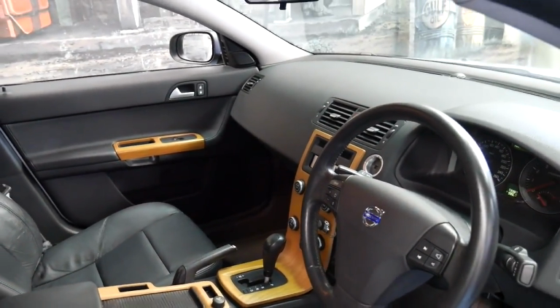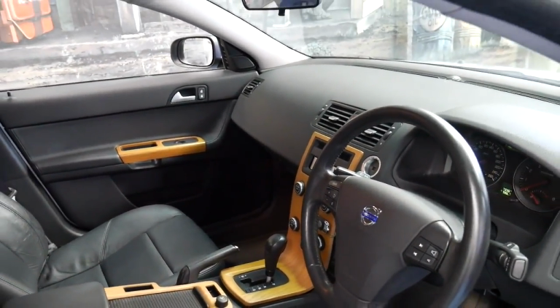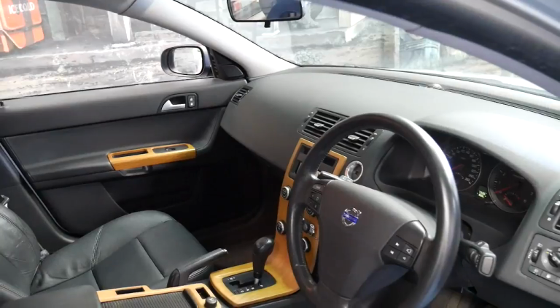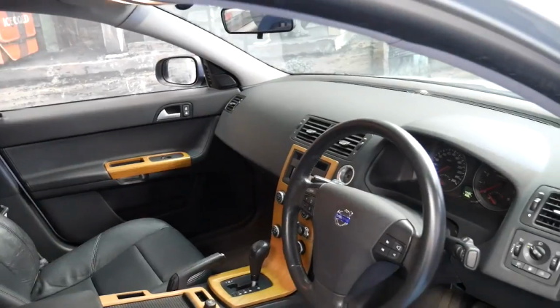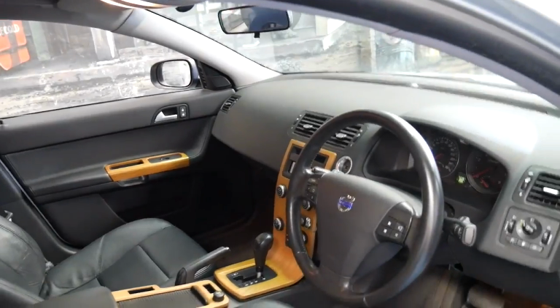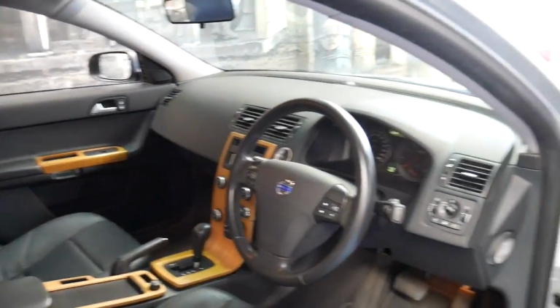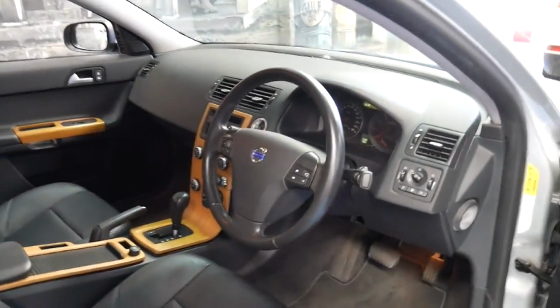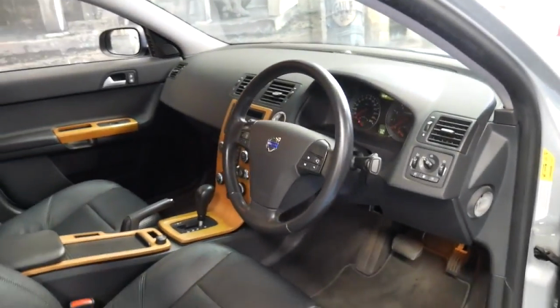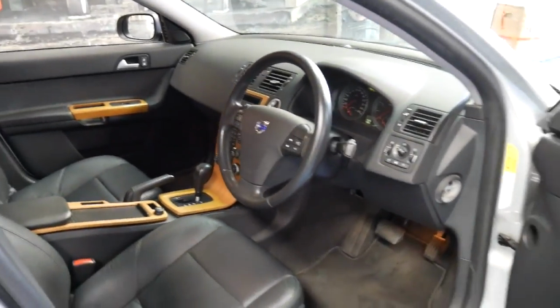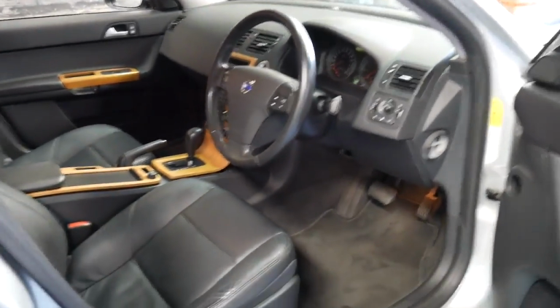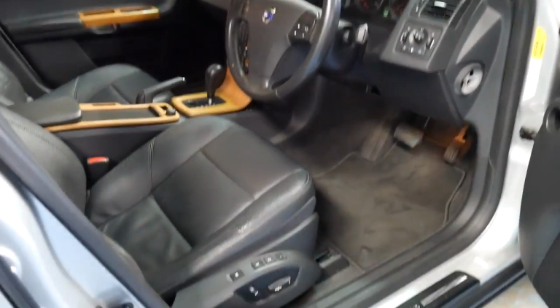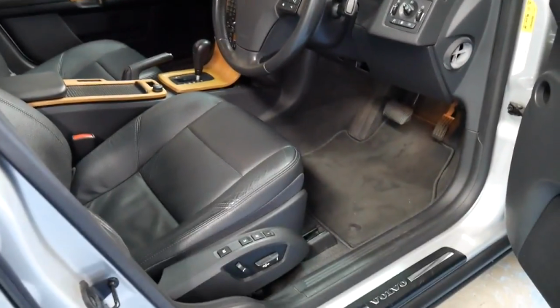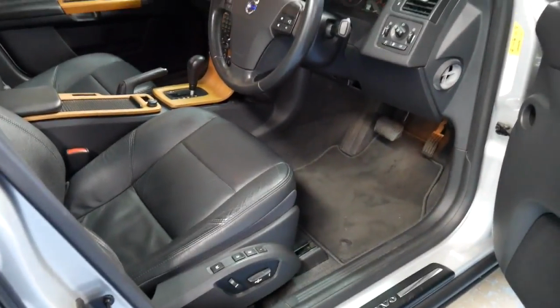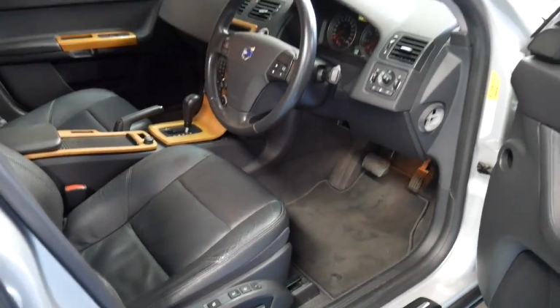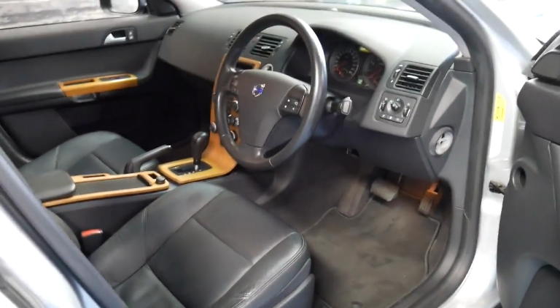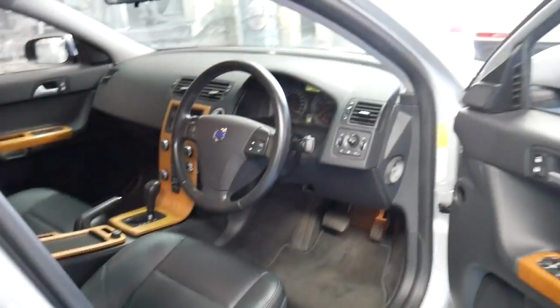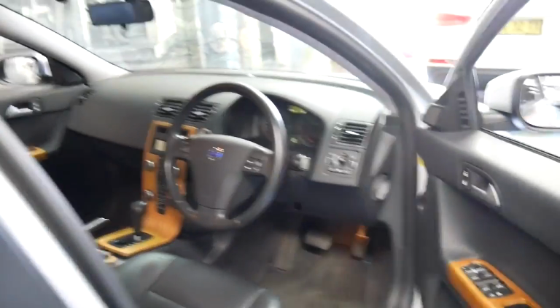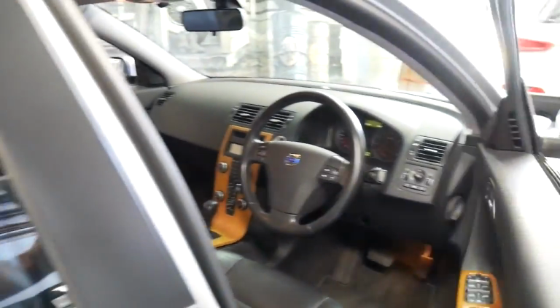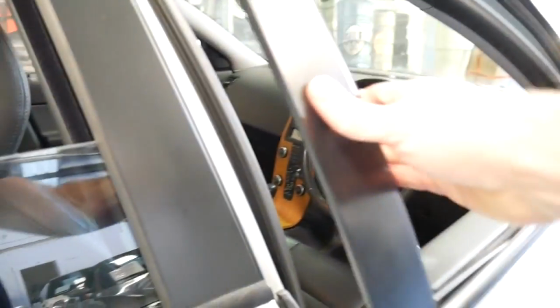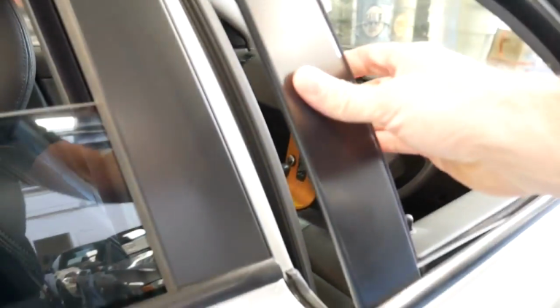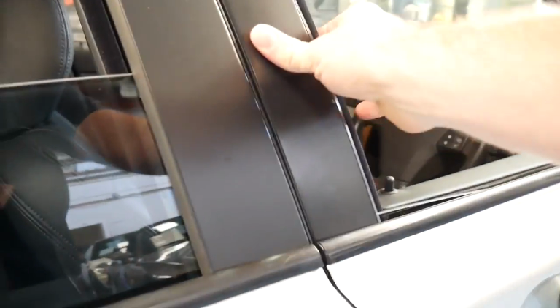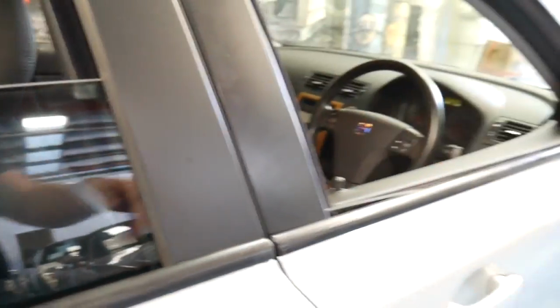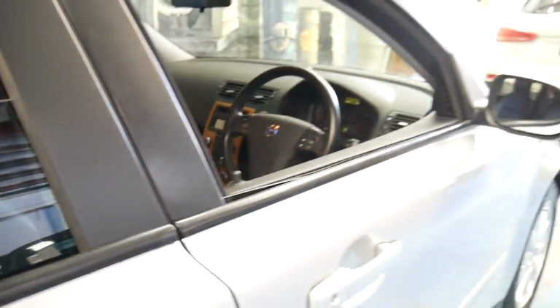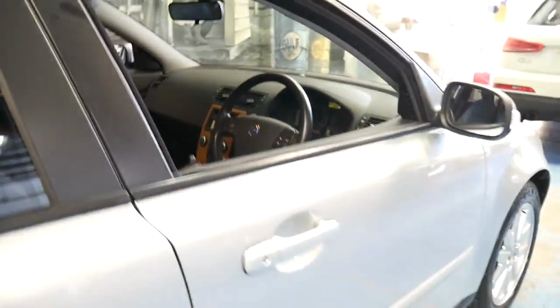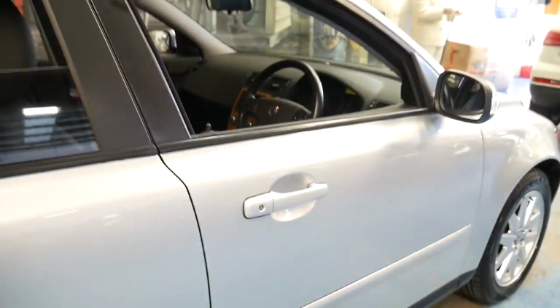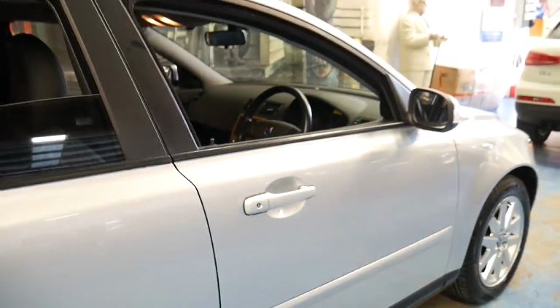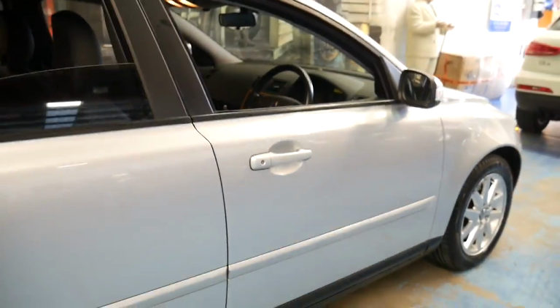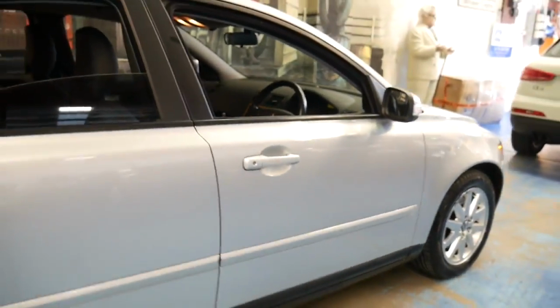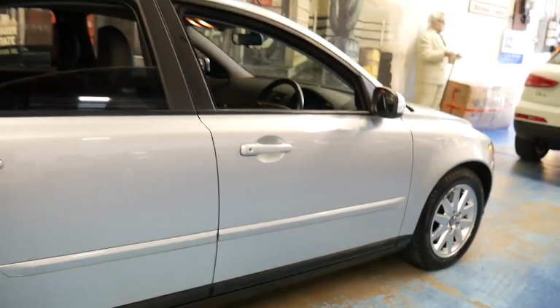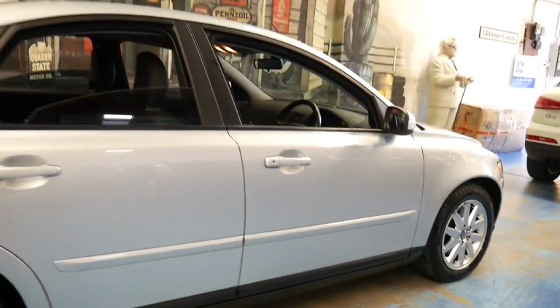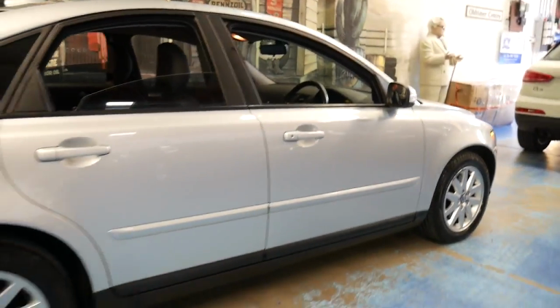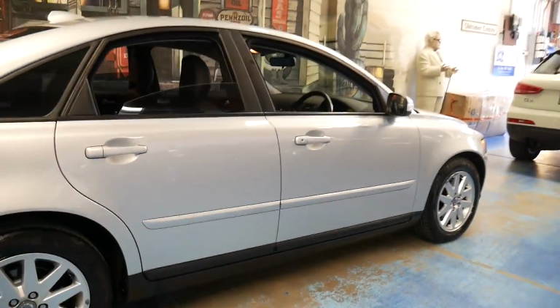It's also got Bluetooth, electric seats, and a memory electric driver's seat. It's got two remote keys and it looks like every single service ever done on this car has been done at the dealership.